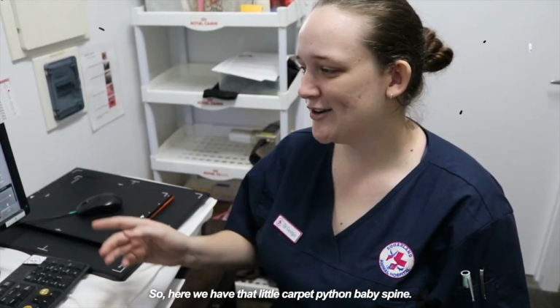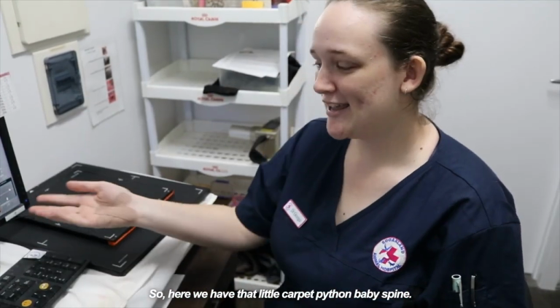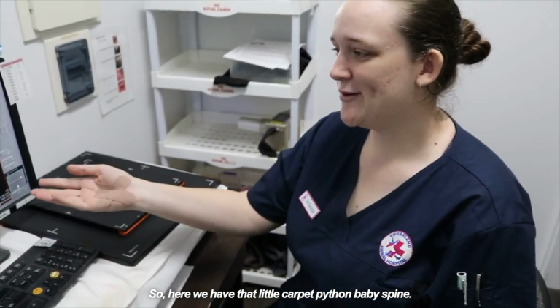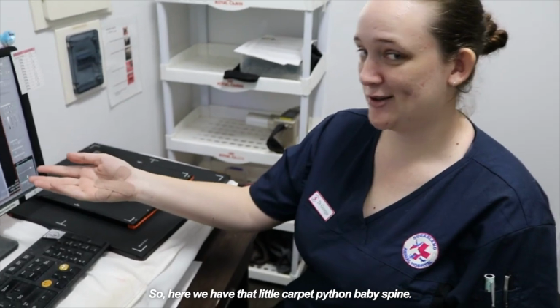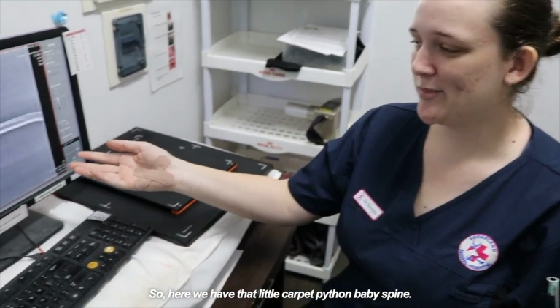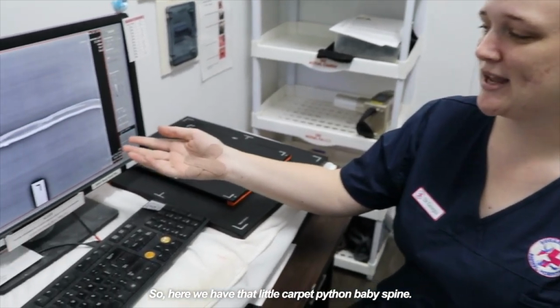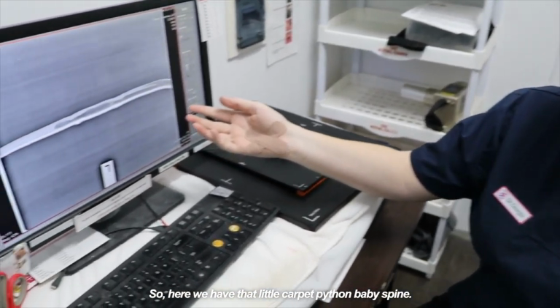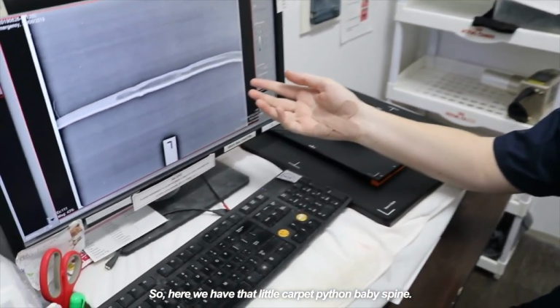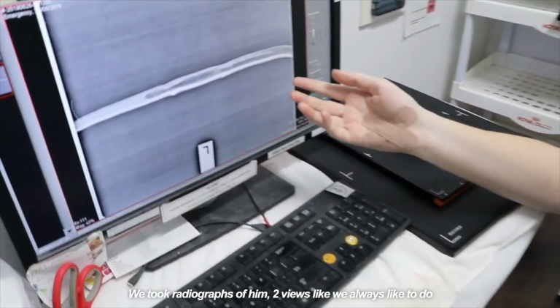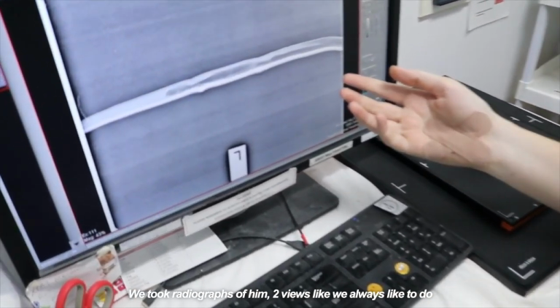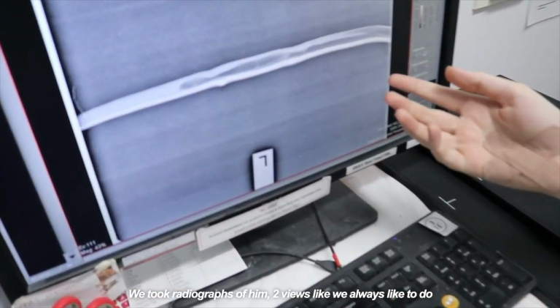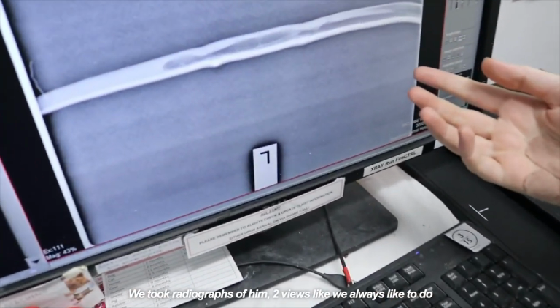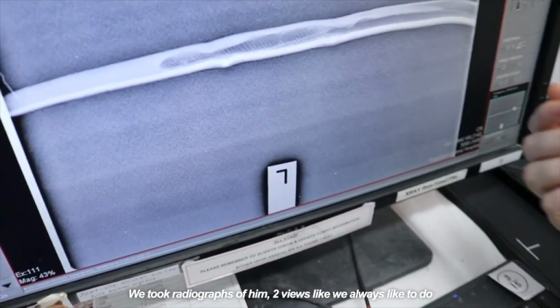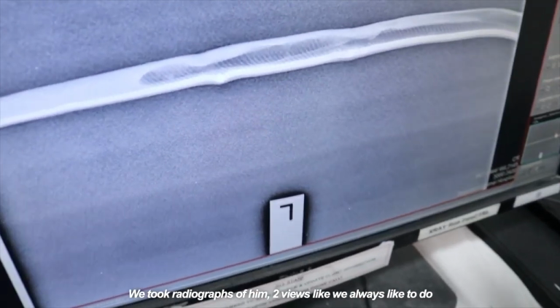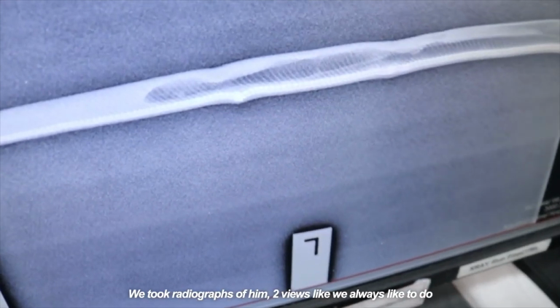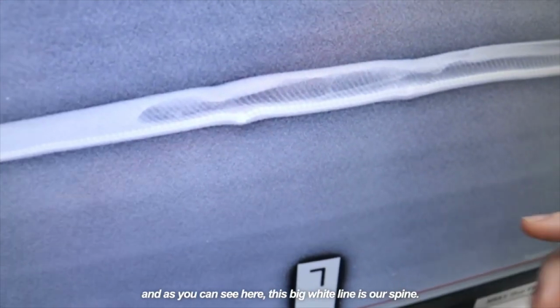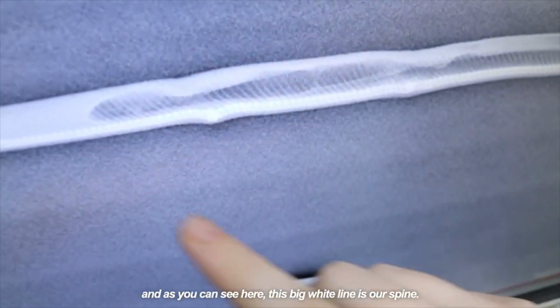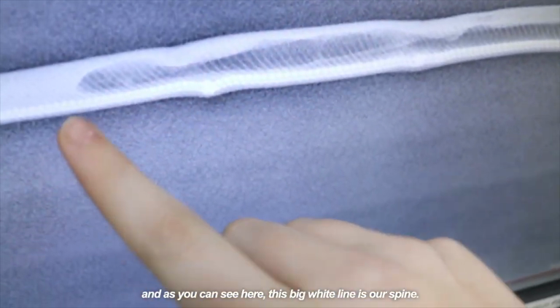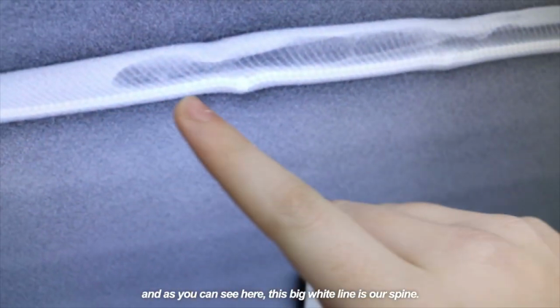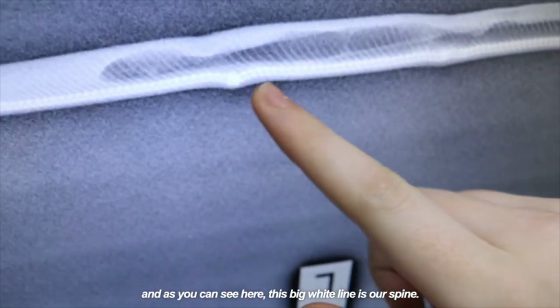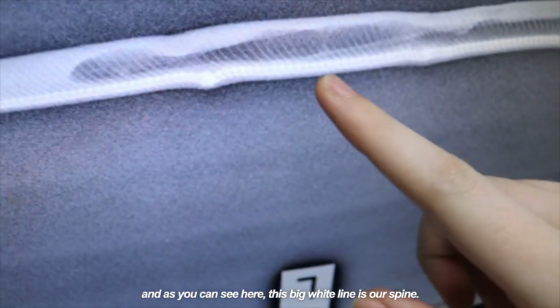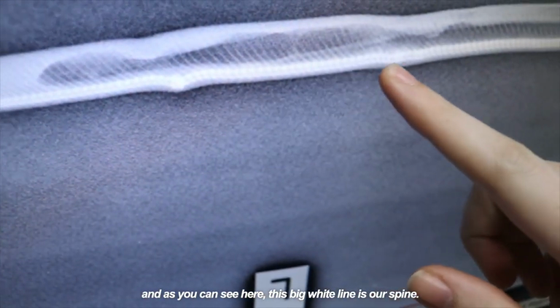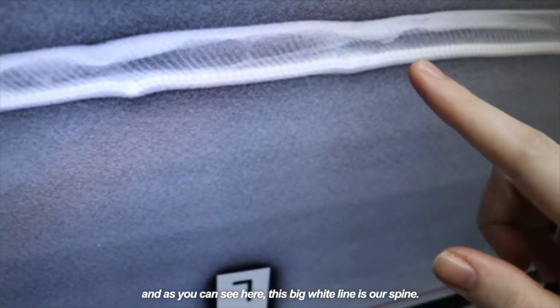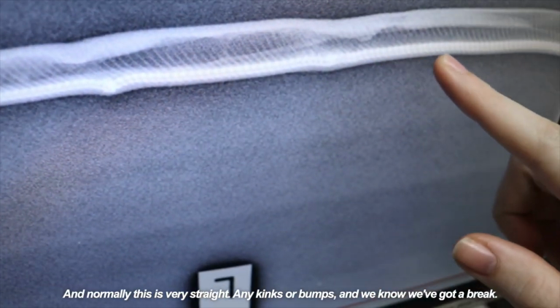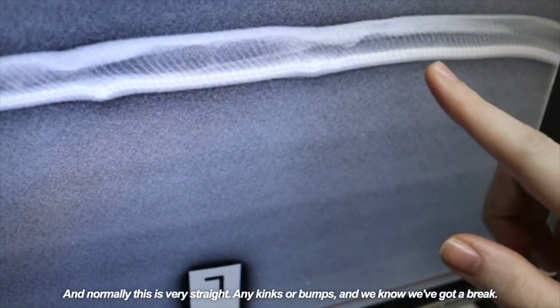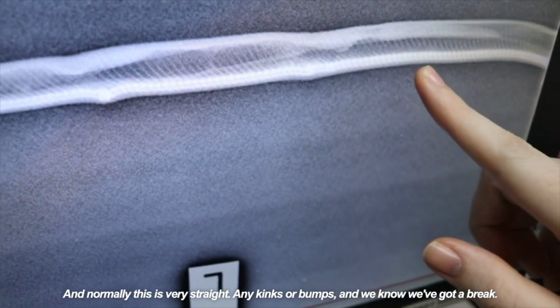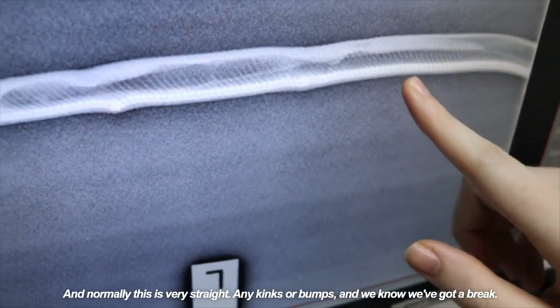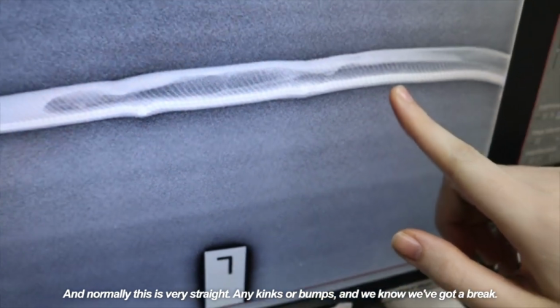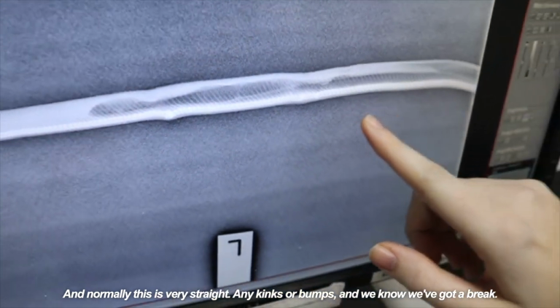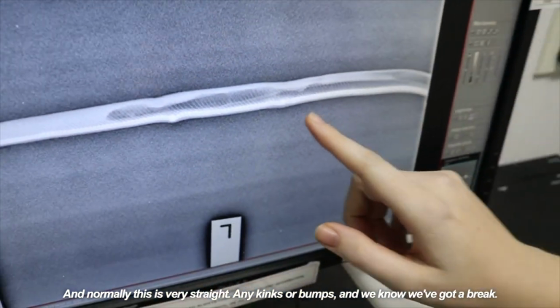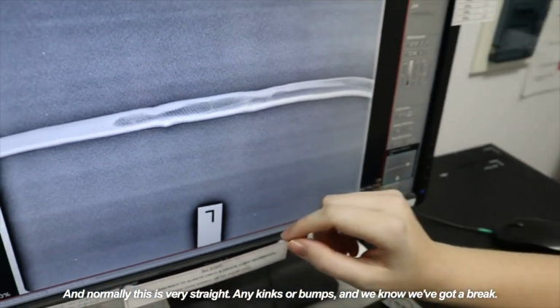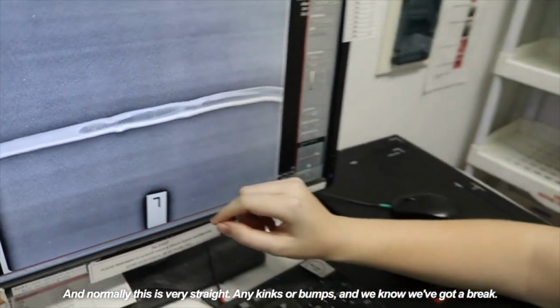So here we have that little carpet python baby's spine. We took radiographs of him — two views, like we always like to do. And as you can see here, this big white line is our spine. Normally this is very straight. Any kinks or bumps and we know we've got a break.